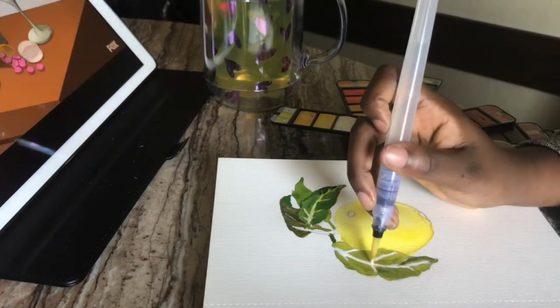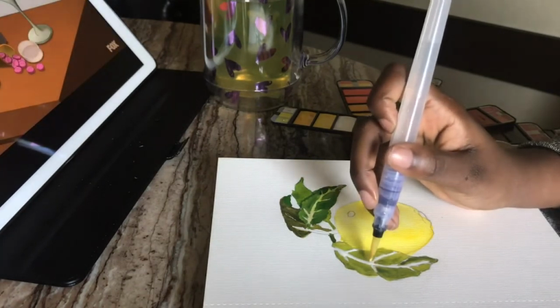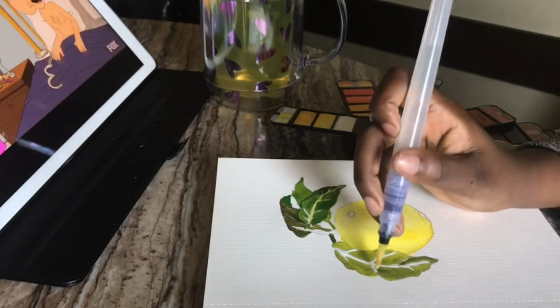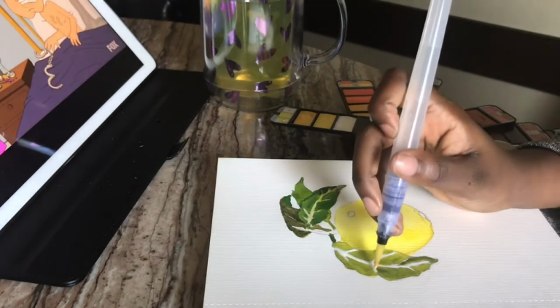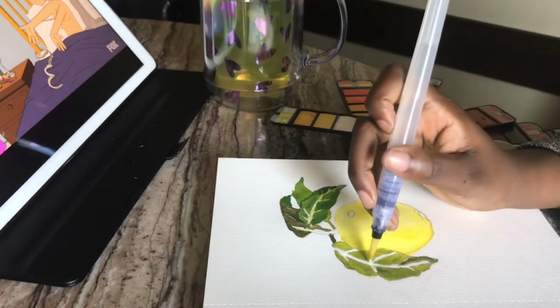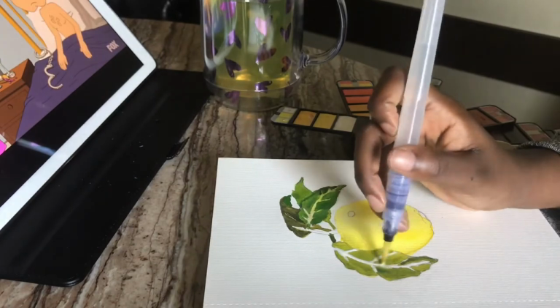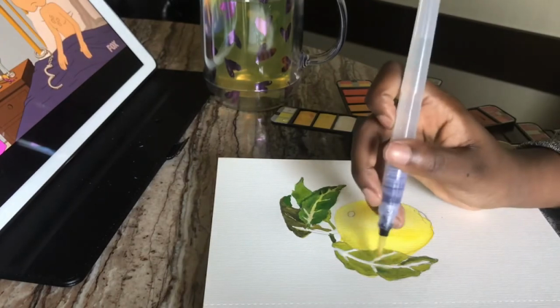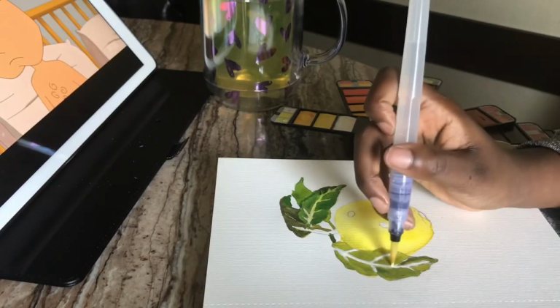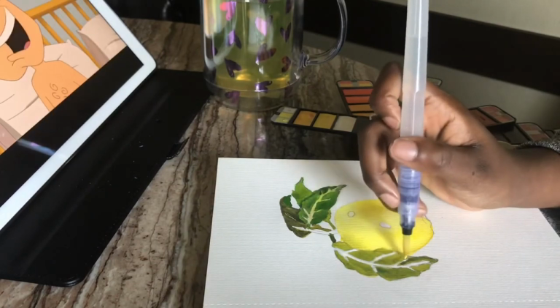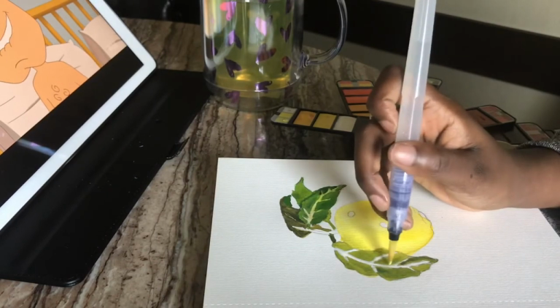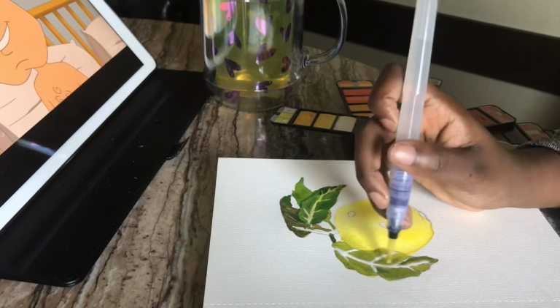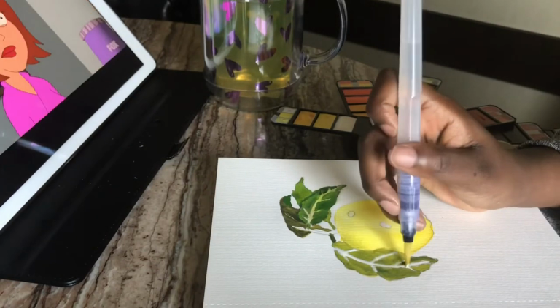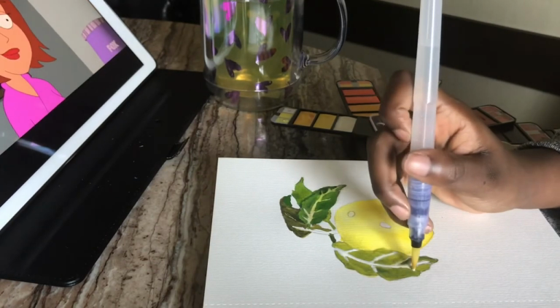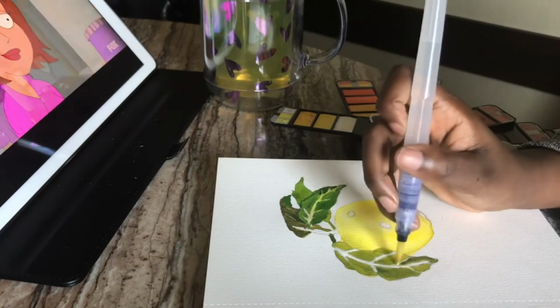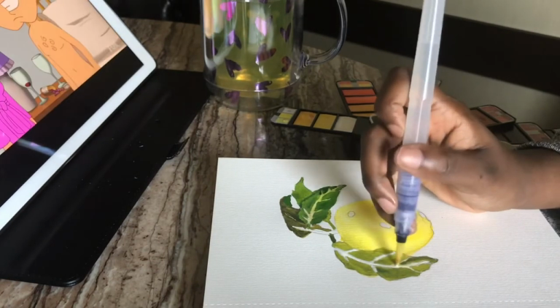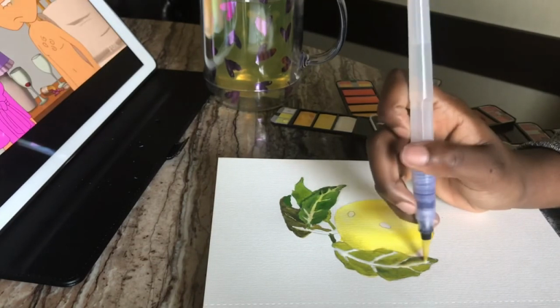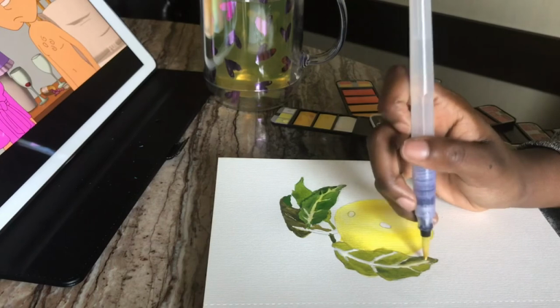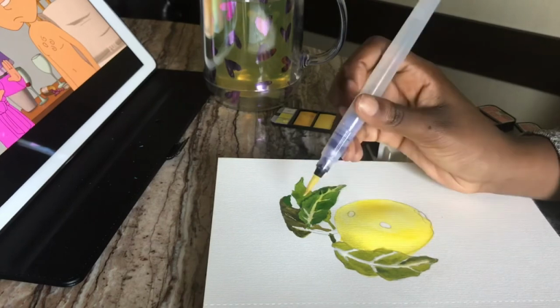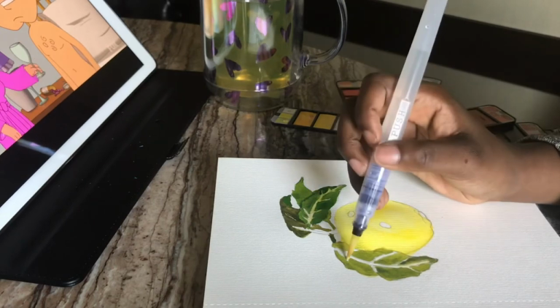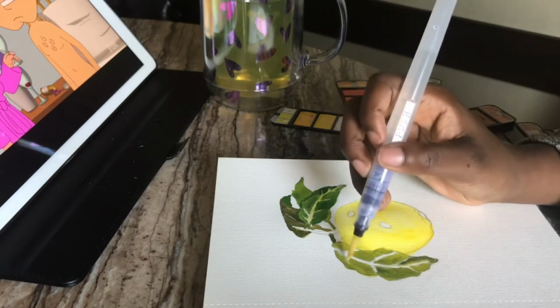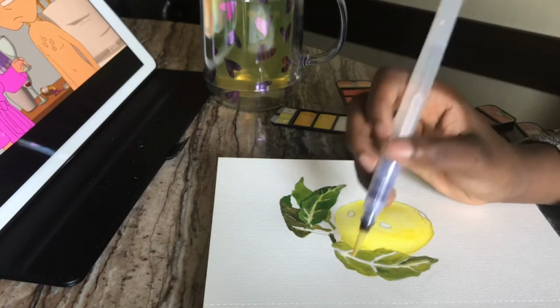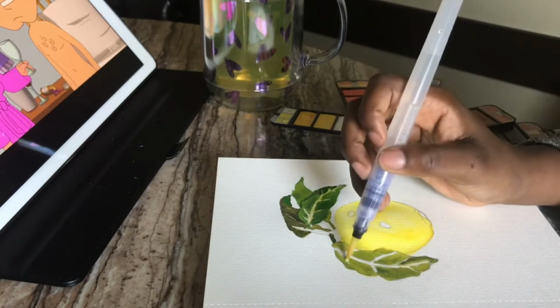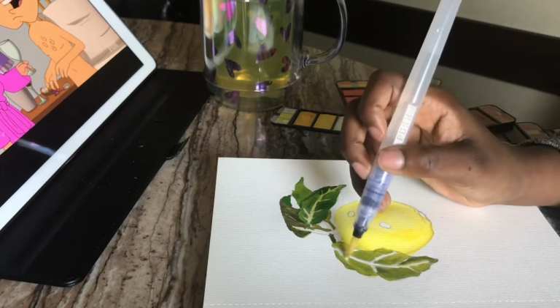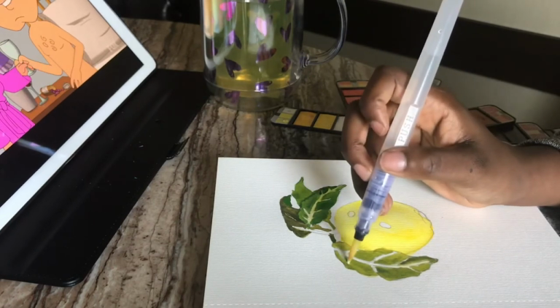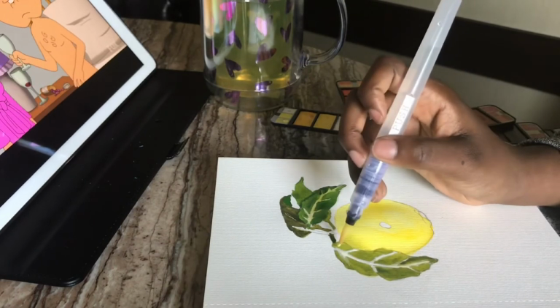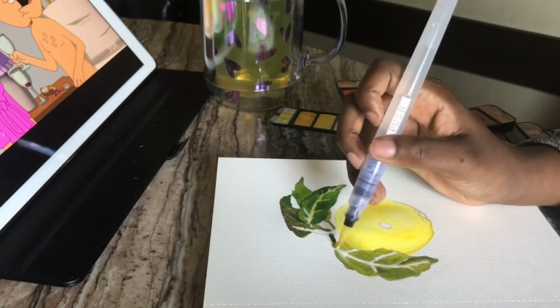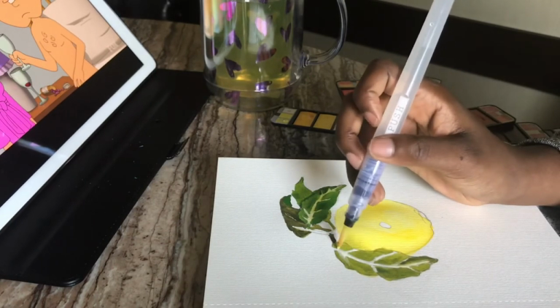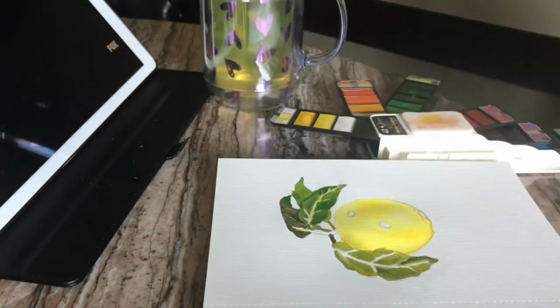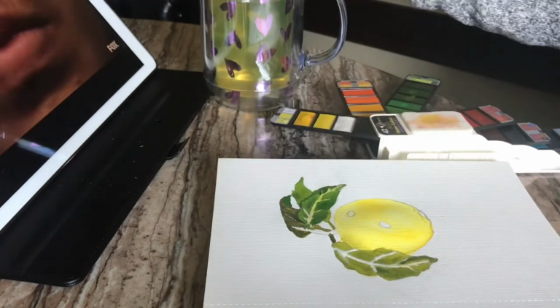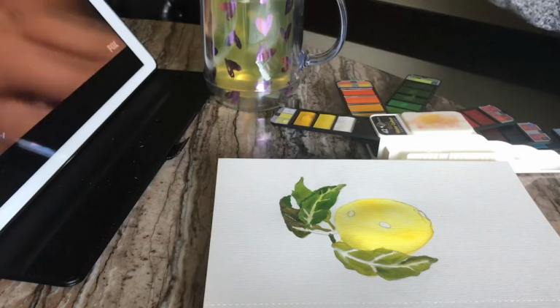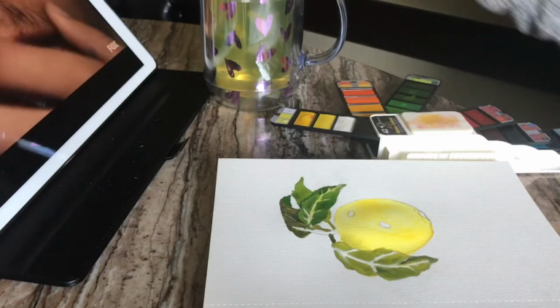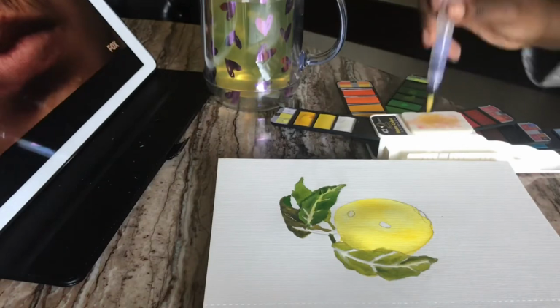I don't know what I was doing with that white there — me trying to make it work, but no. I should have known from the jump that was not cute at all.